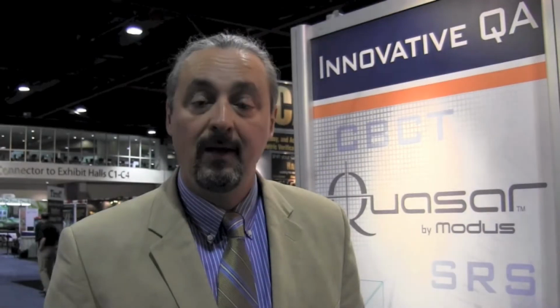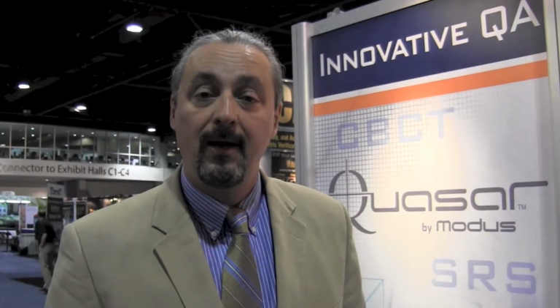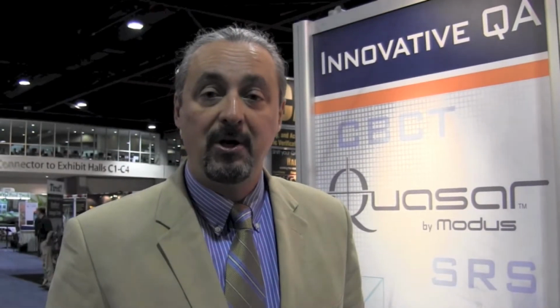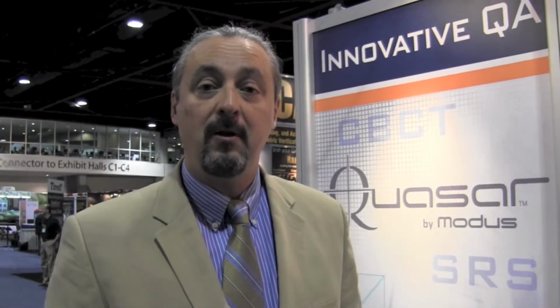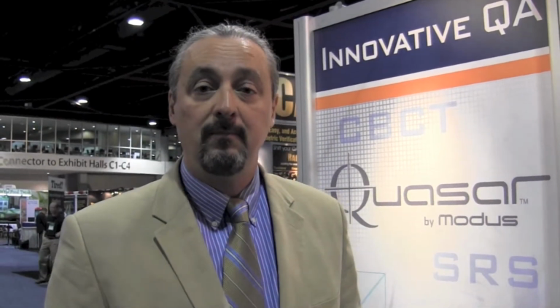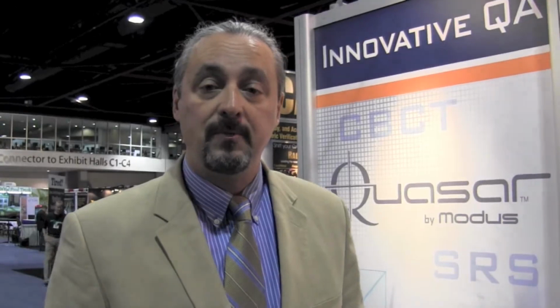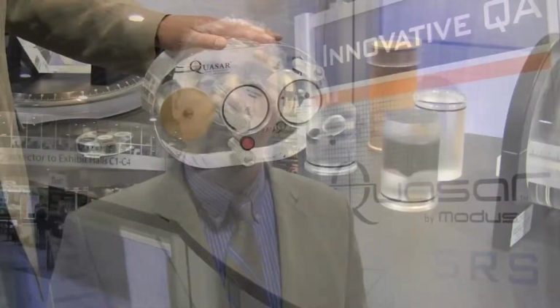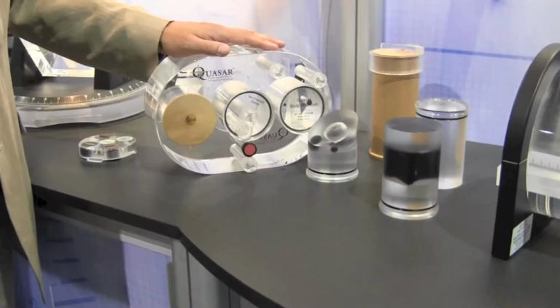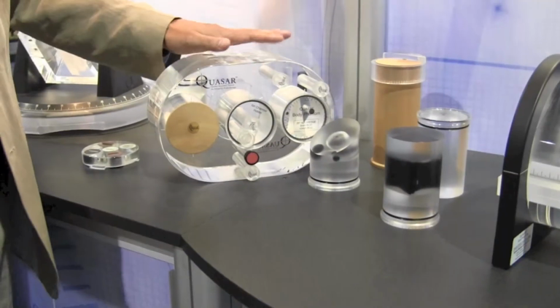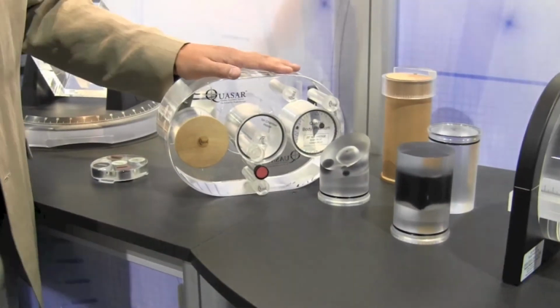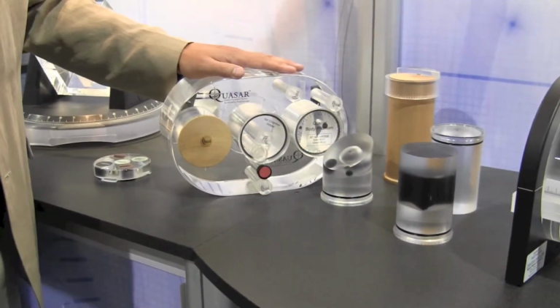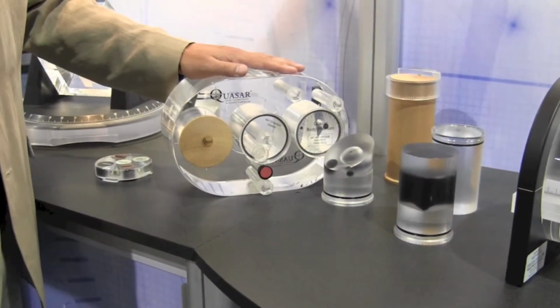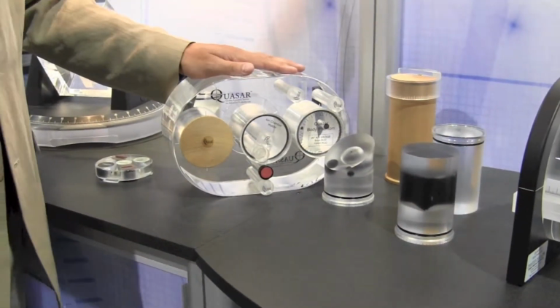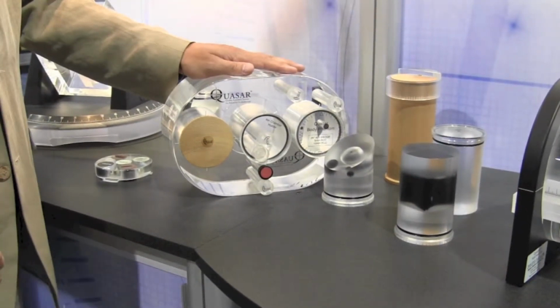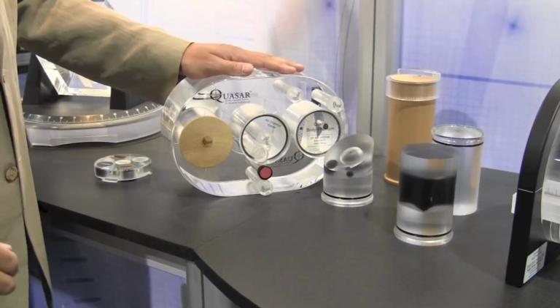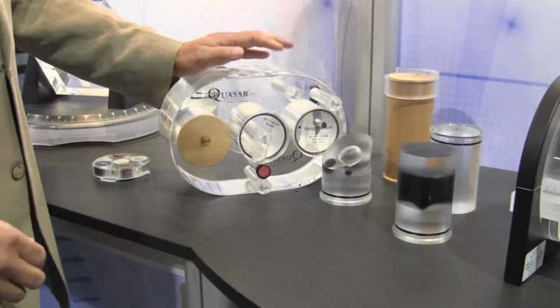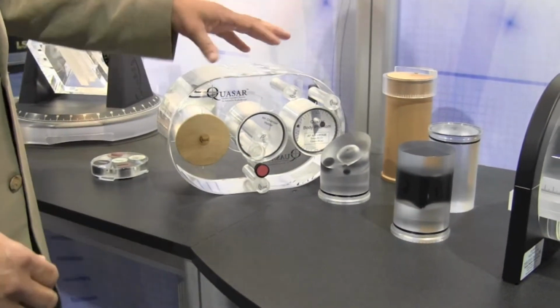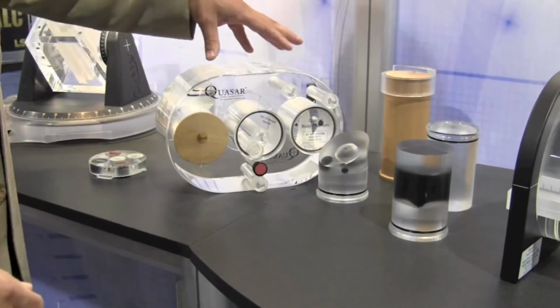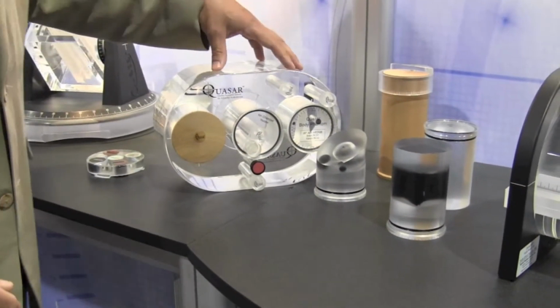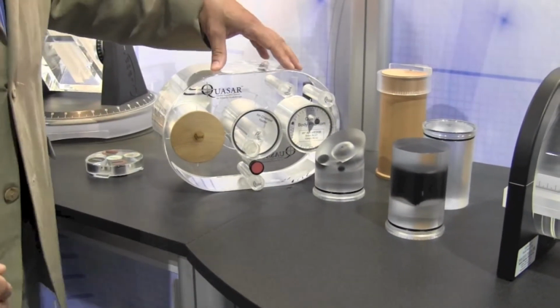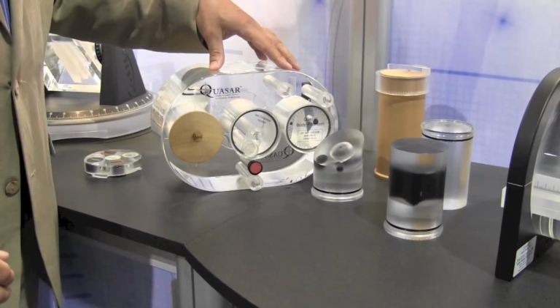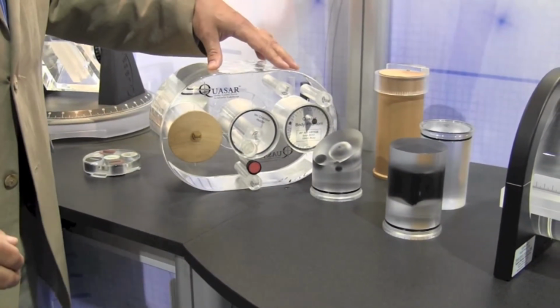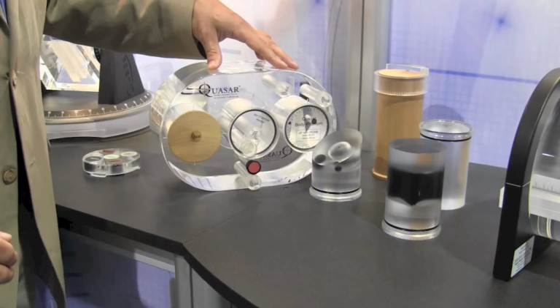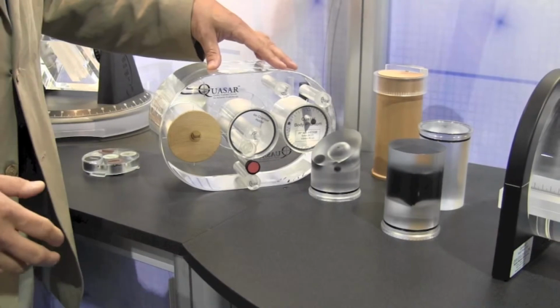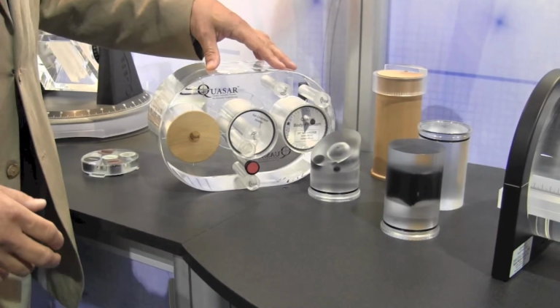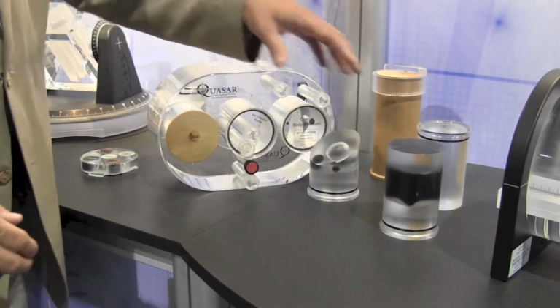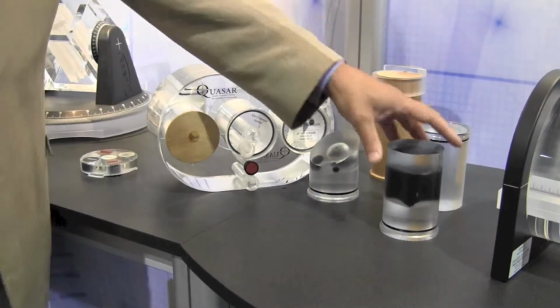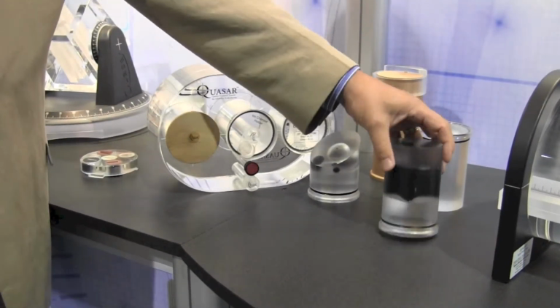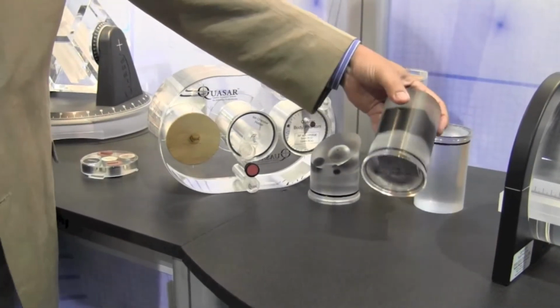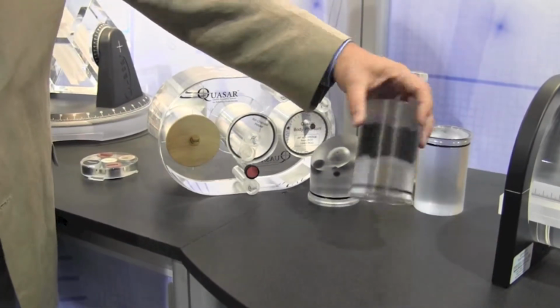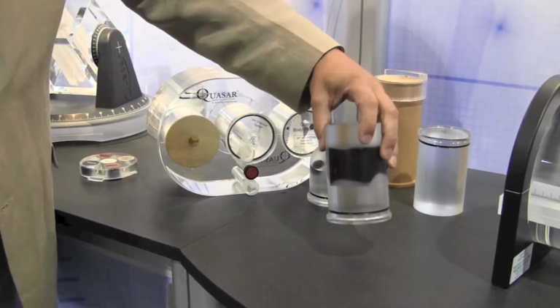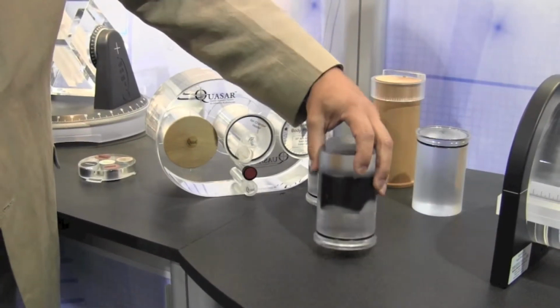Hi, I'm John Miller of Modus Medical. This is the multi-purpose body phantom. There are a series of inserts for non-dosimetric testing. You can see some of them here.